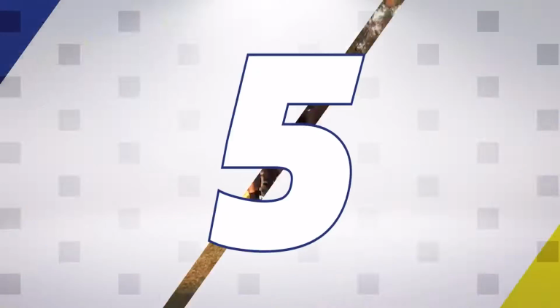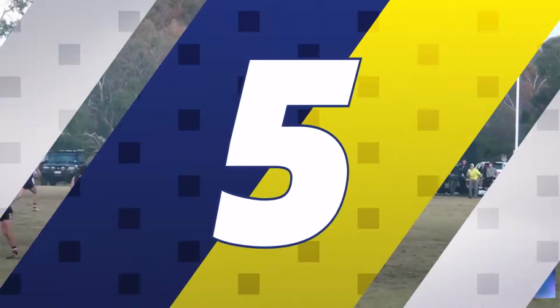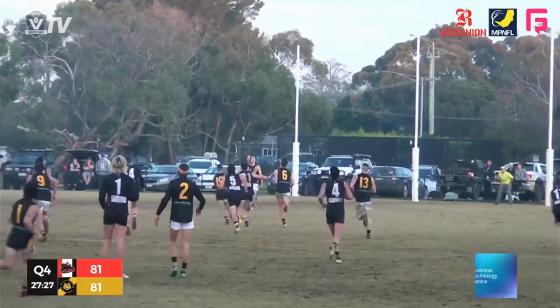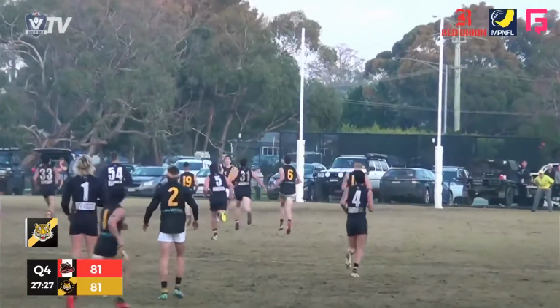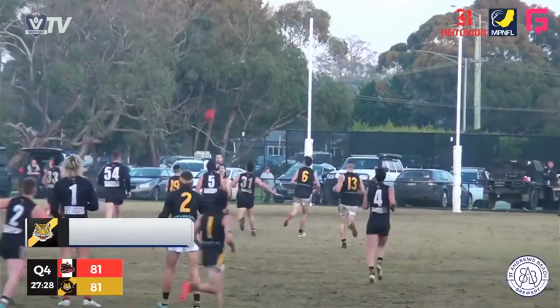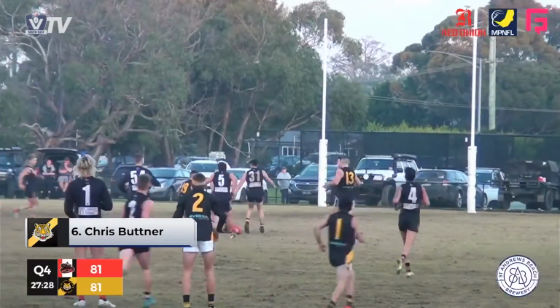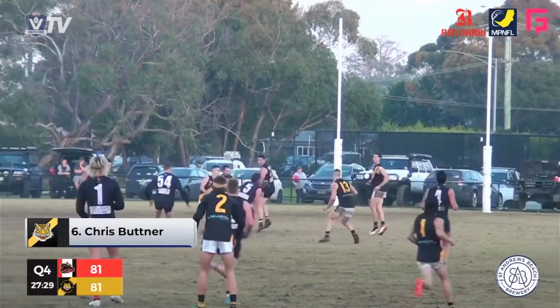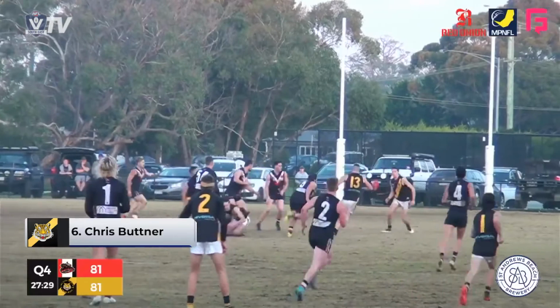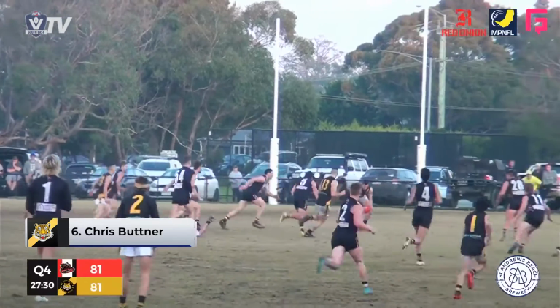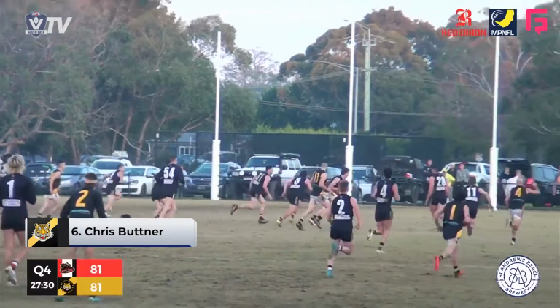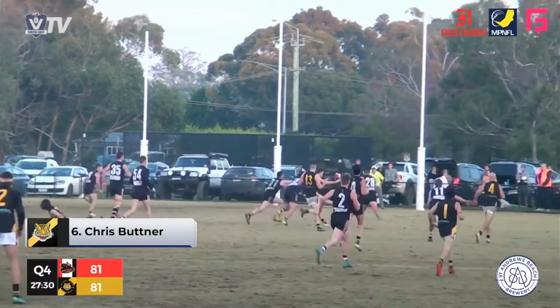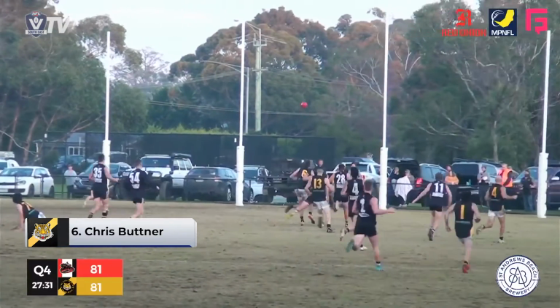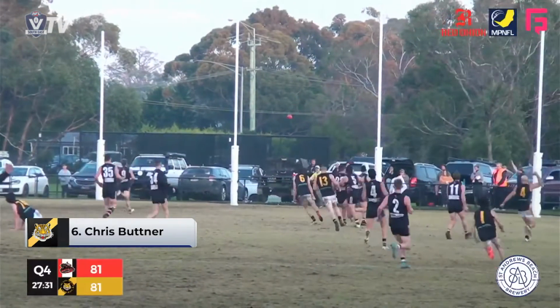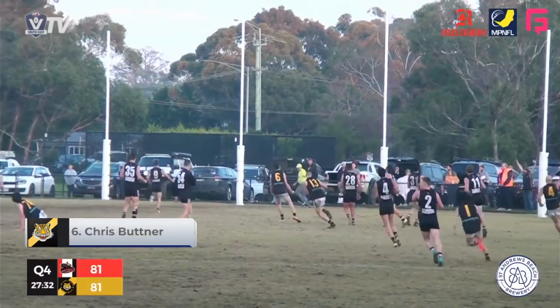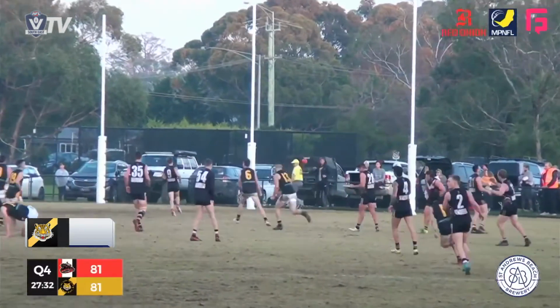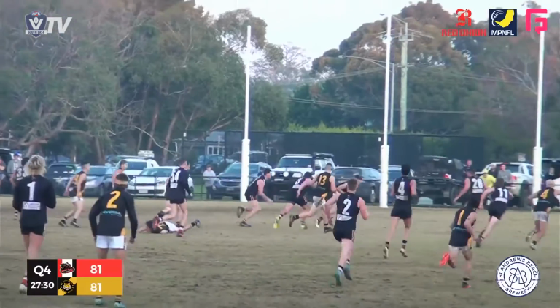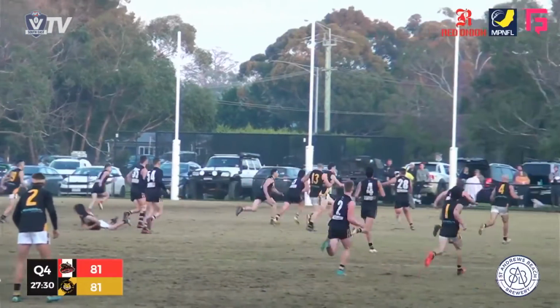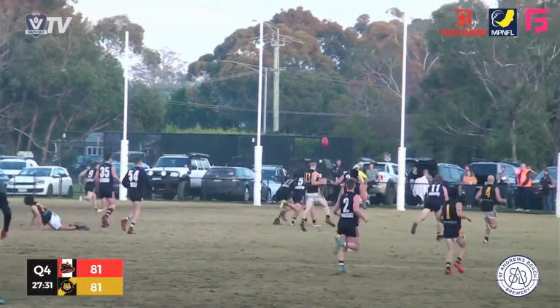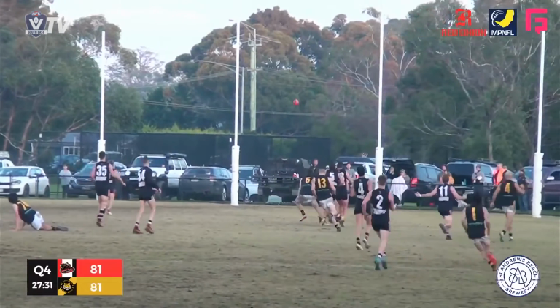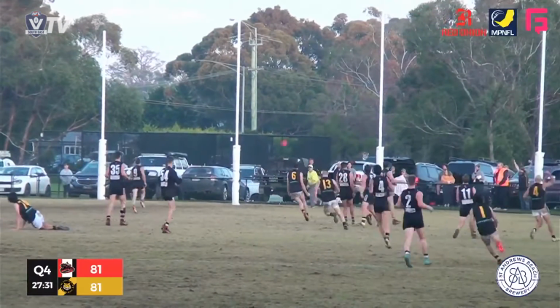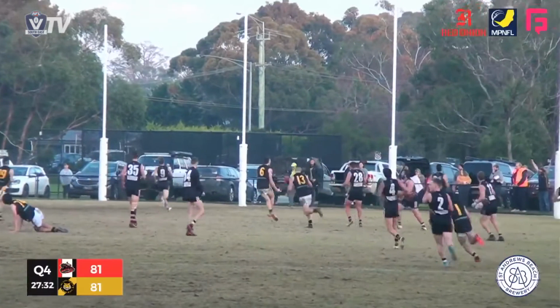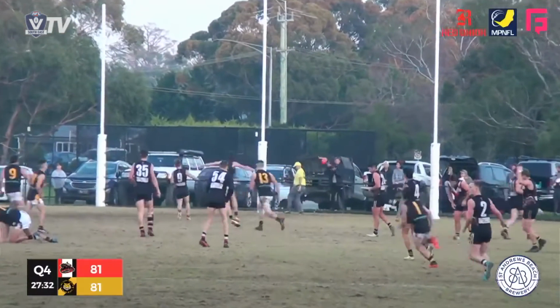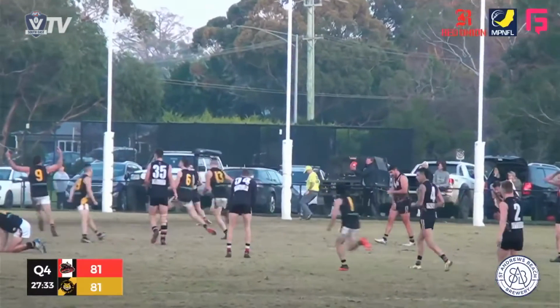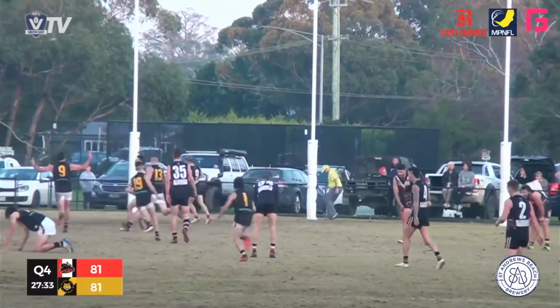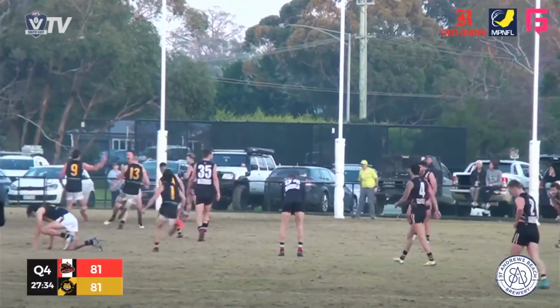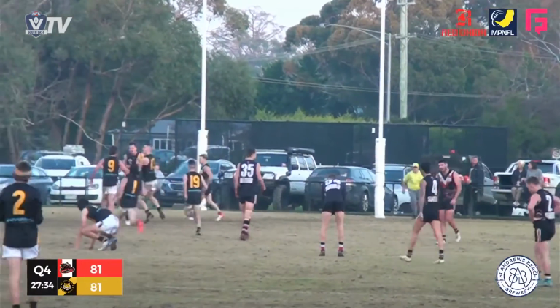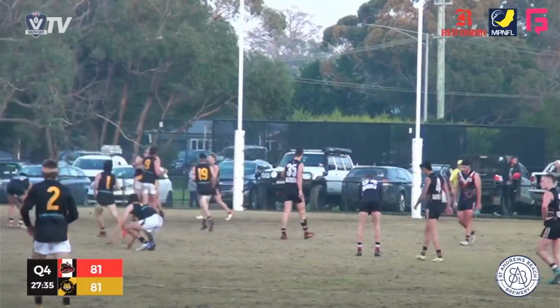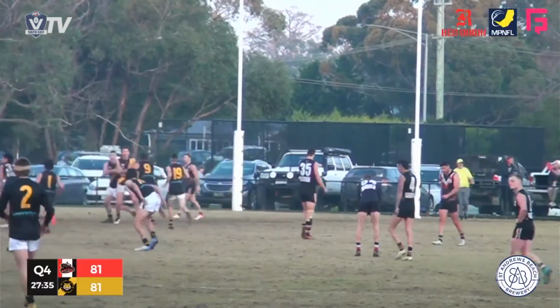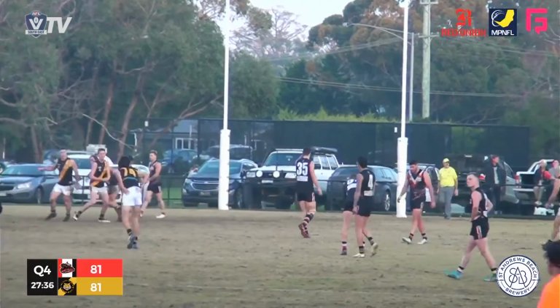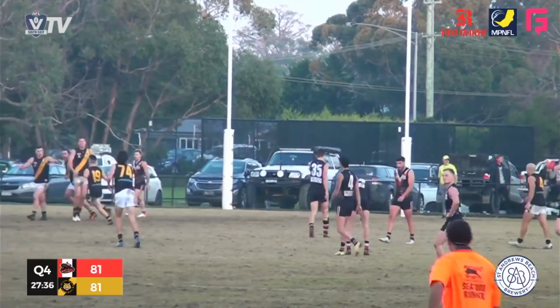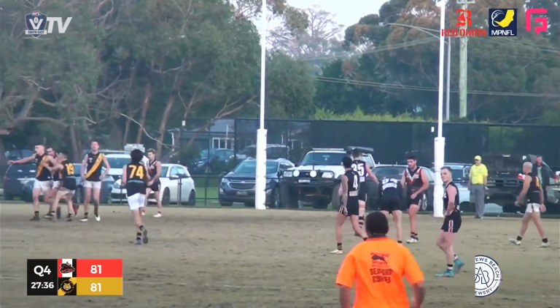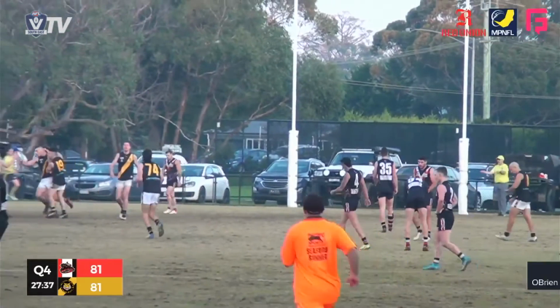And taking us out for the MPNFL Division 2 top five plays of round 10 is Chris Butner of Seaford, who kicks this goal against Devon Meadows to ice the game, Seaford a goal in front.